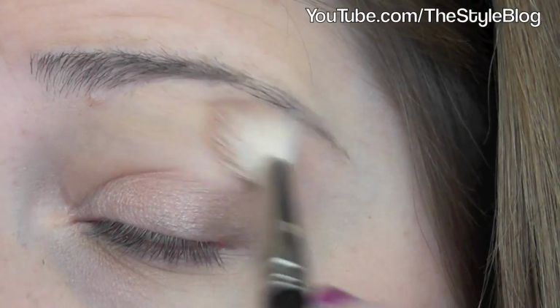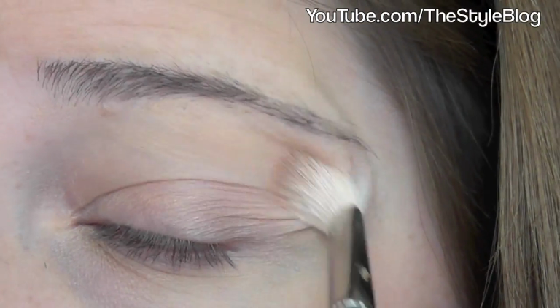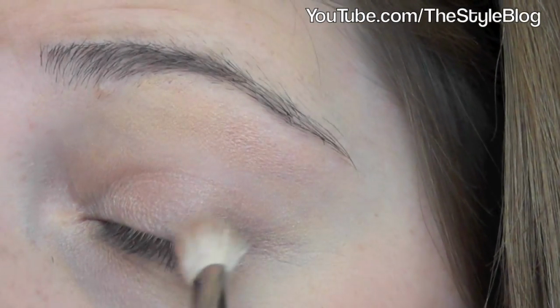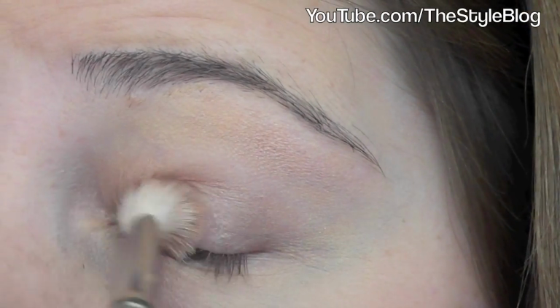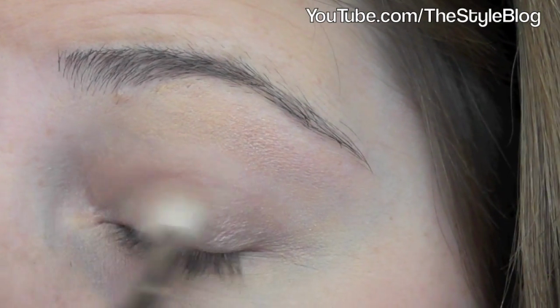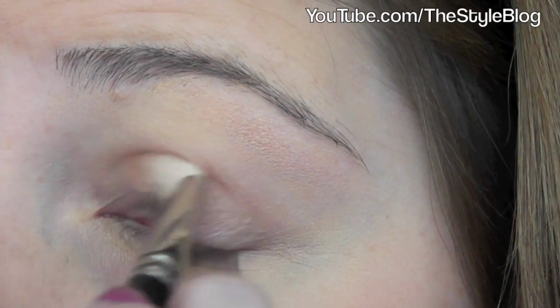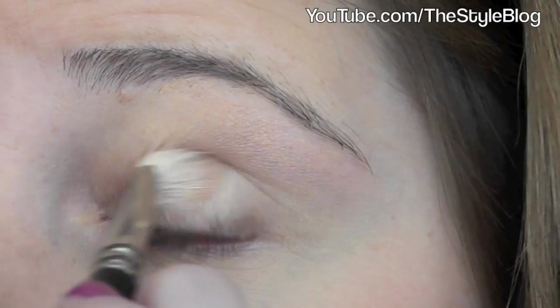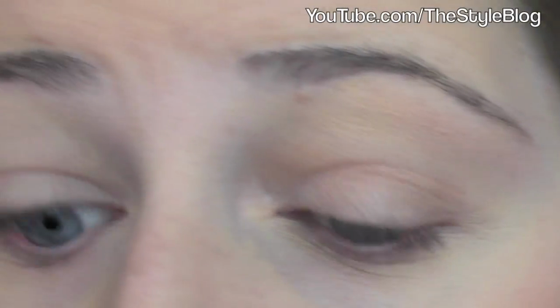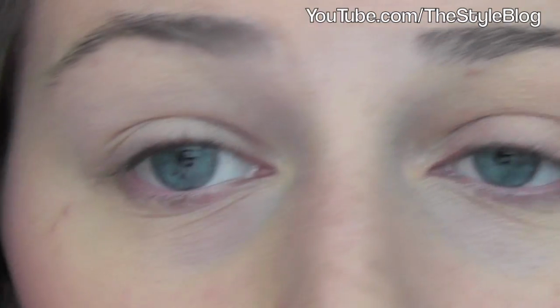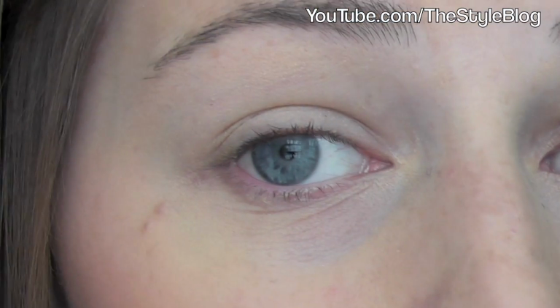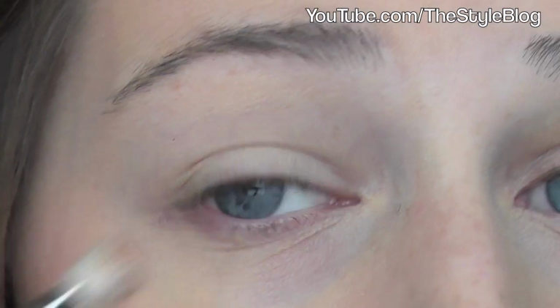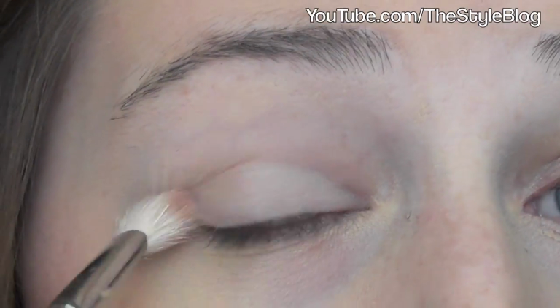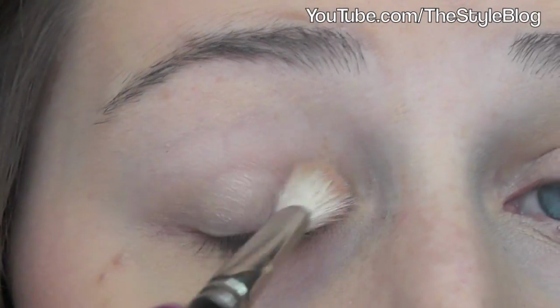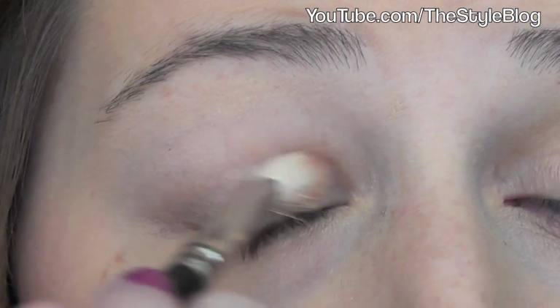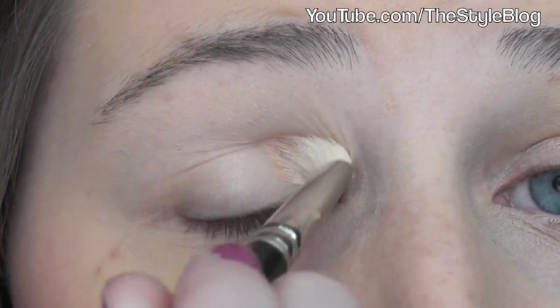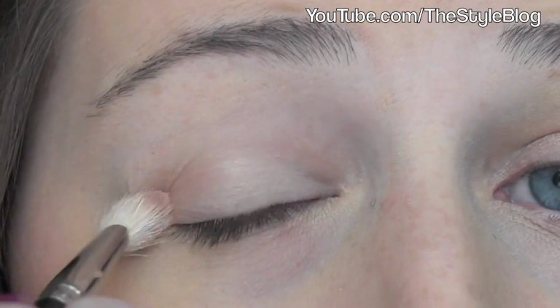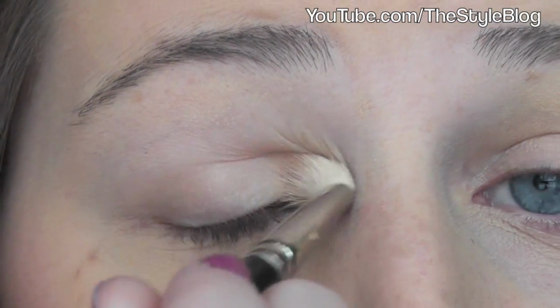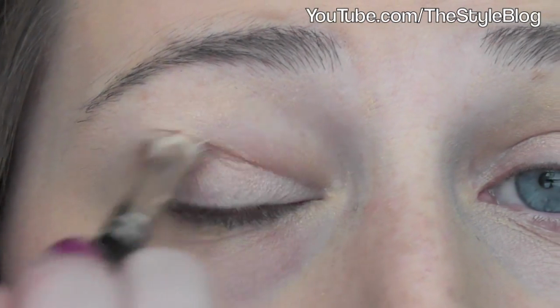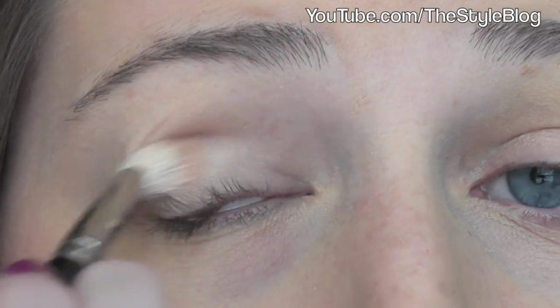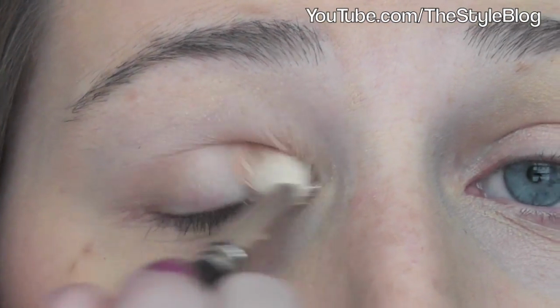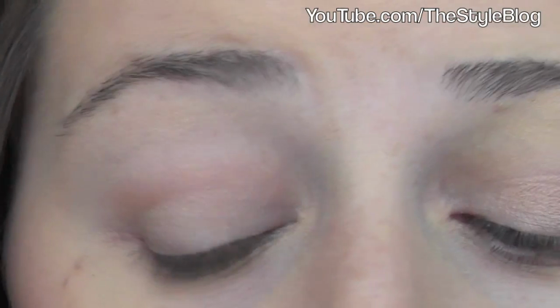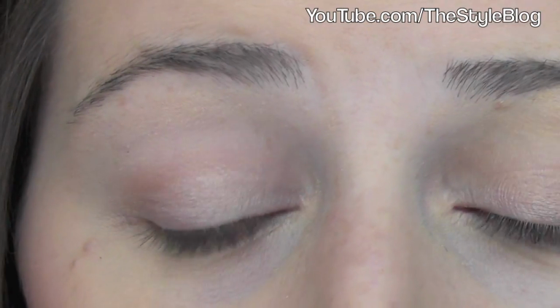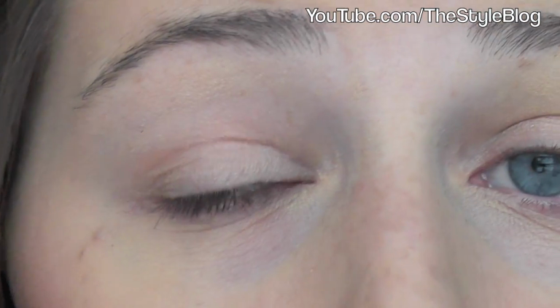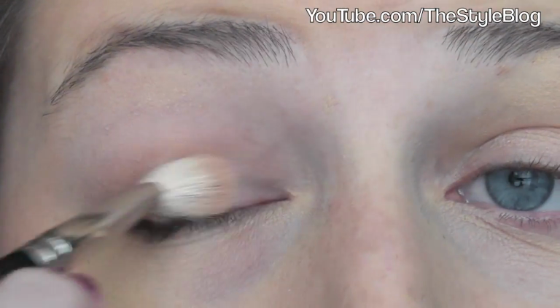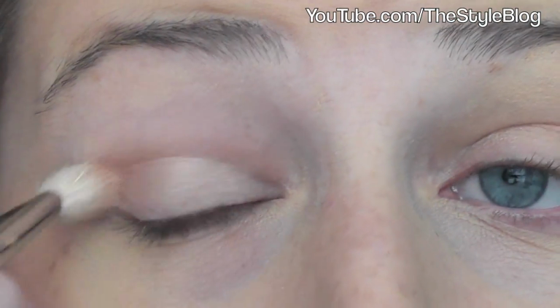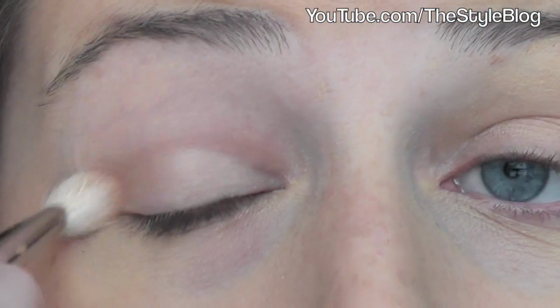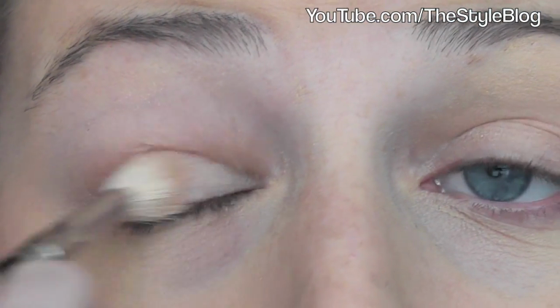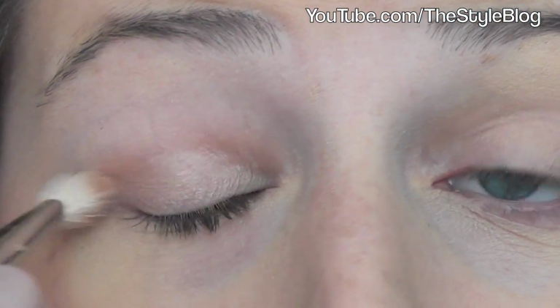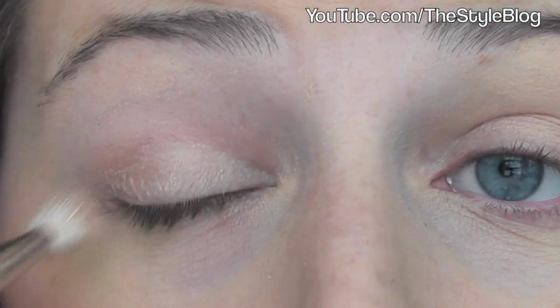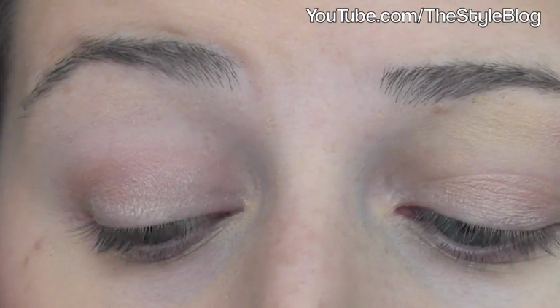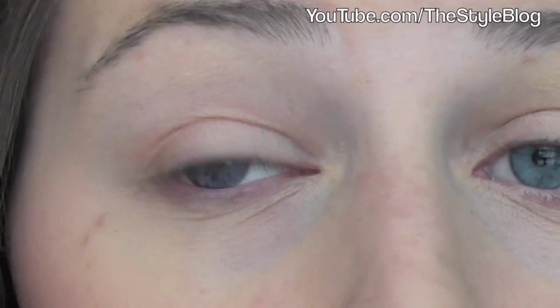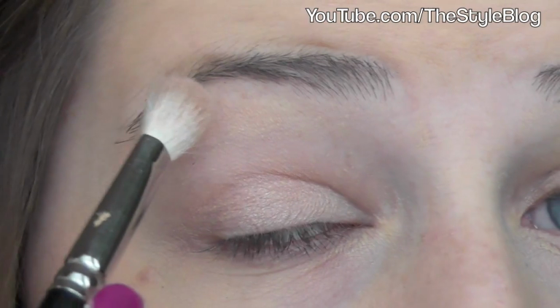I'm also applying this right under my brow bone as a highlight because it has so much shimmer in it. I'm not applying too much here, just a little to light up my eyes. Now I'm doing the same thing to my other eye, making sure to cover the entire lid with the shadow.